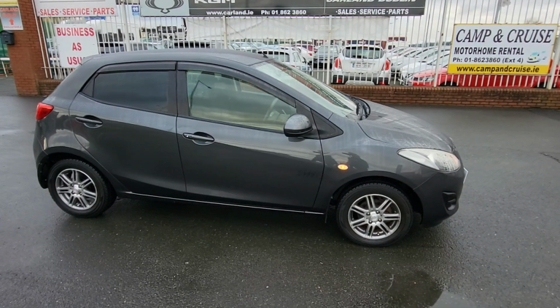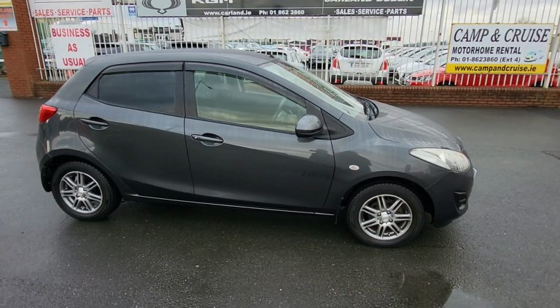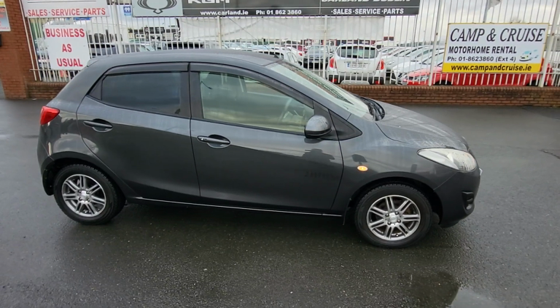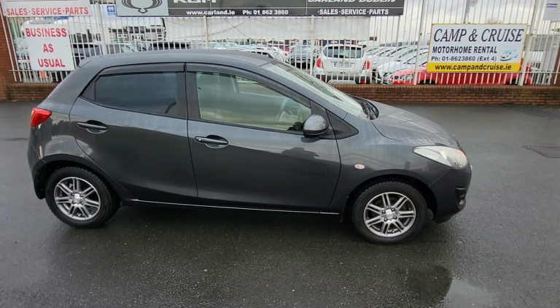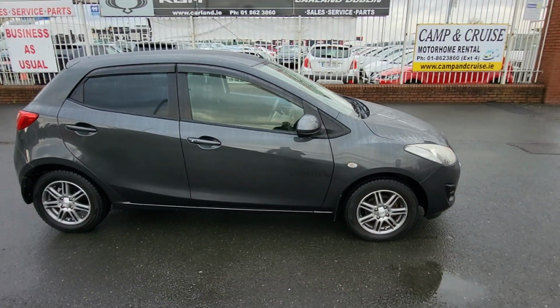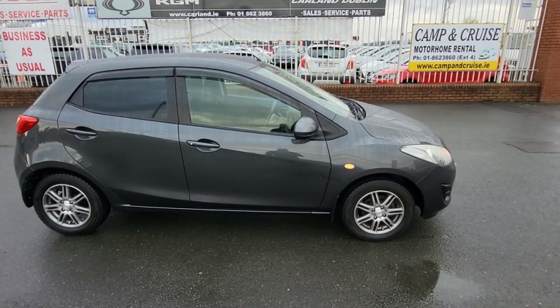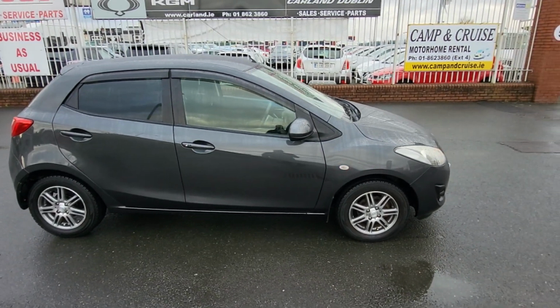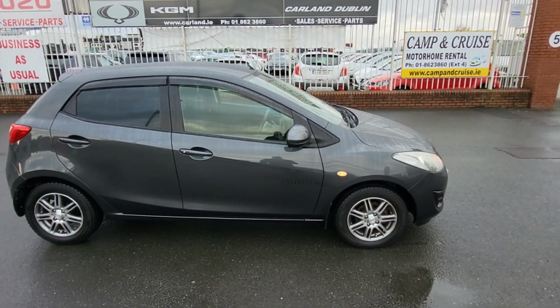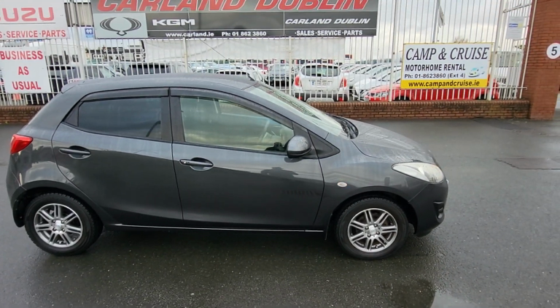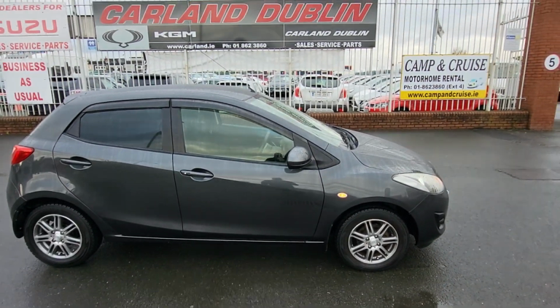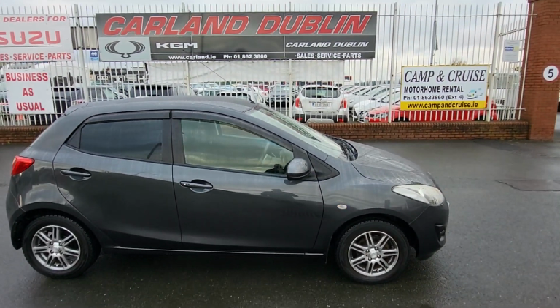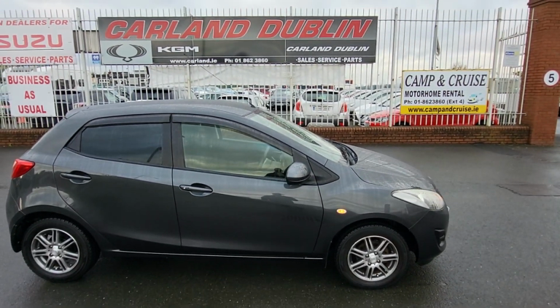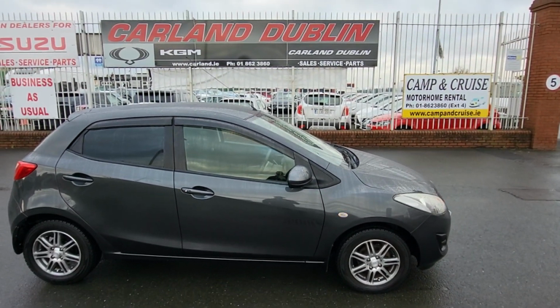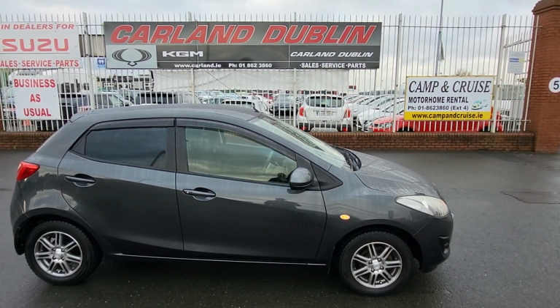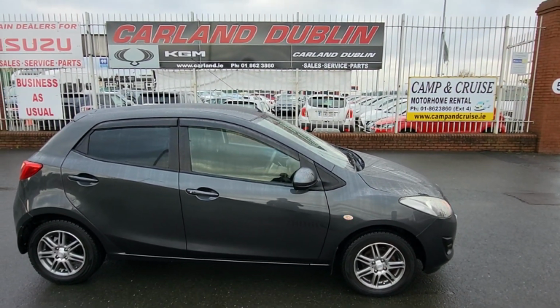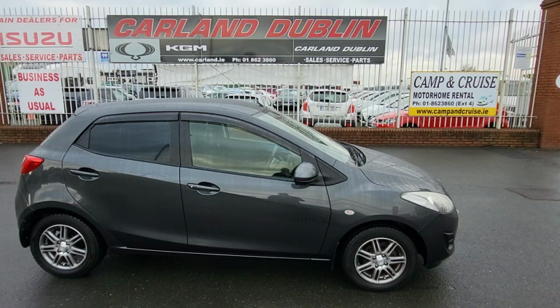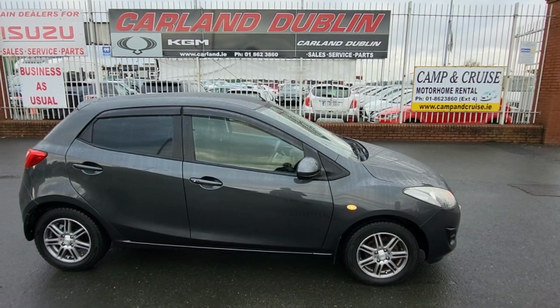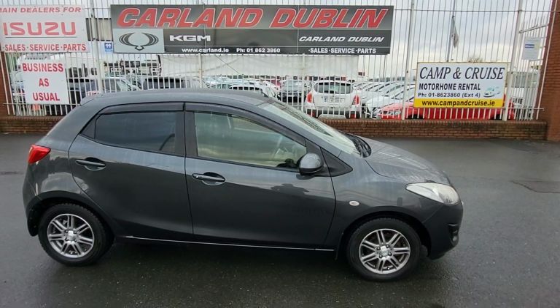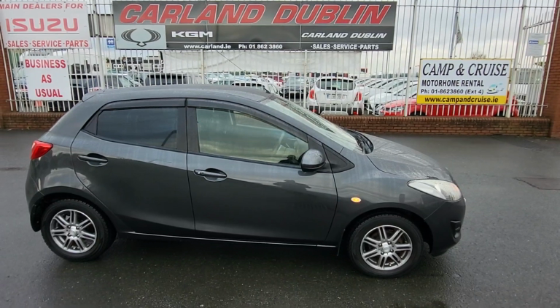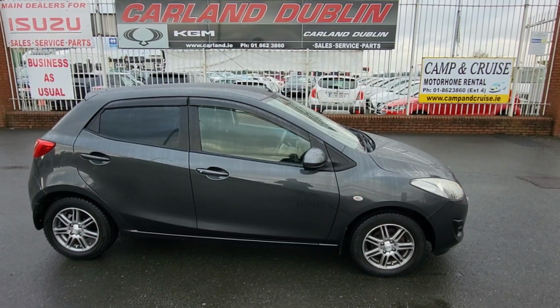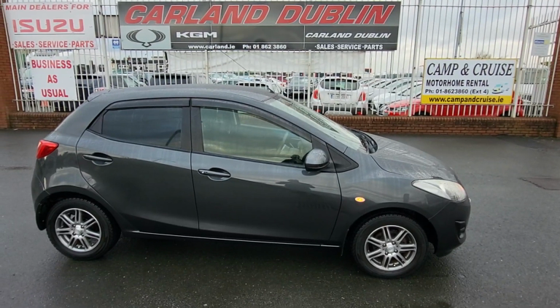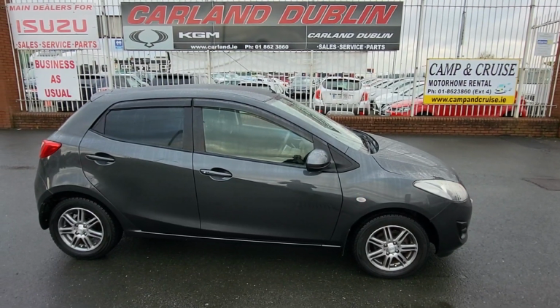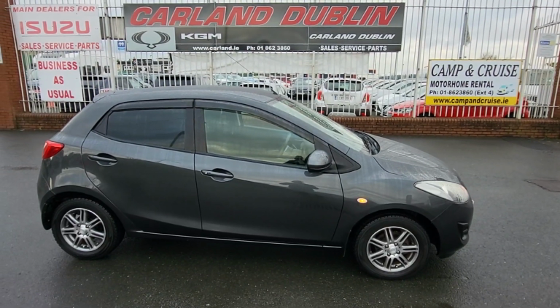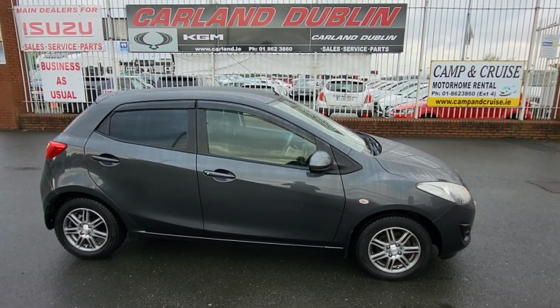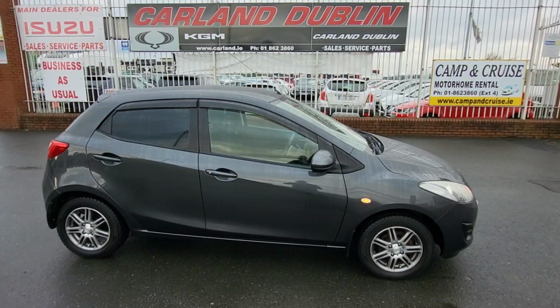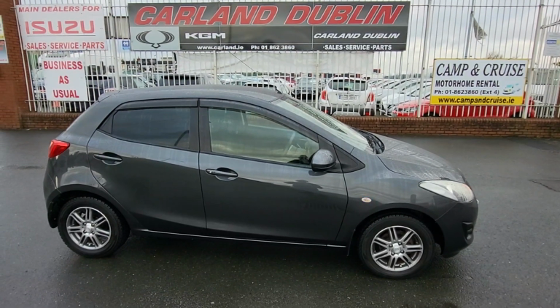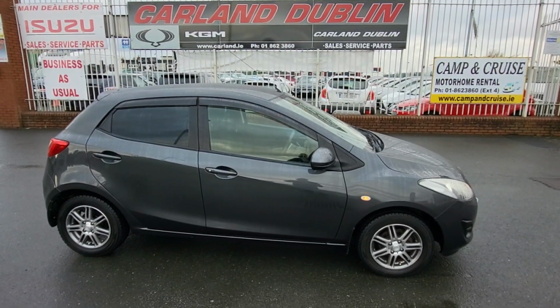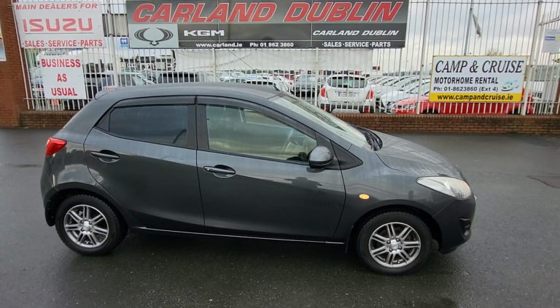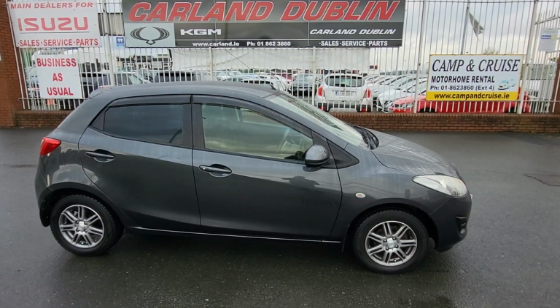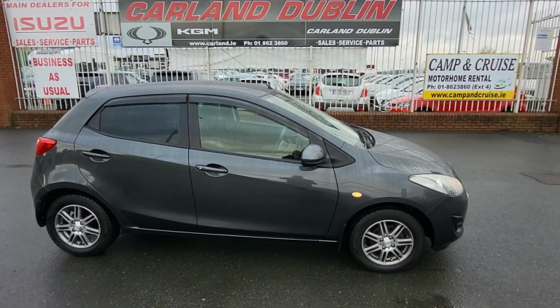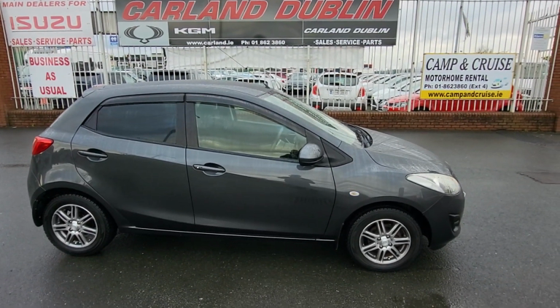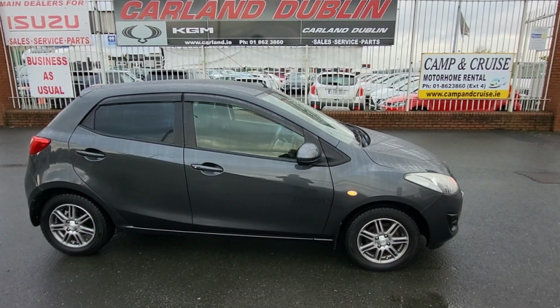Don't miss out — lovely Demio, really reliable car, cheap road tax. Give me a call: 01 862 3860. Carland here on the airport road. Thanks for watching the video, have a great day, bye bye!